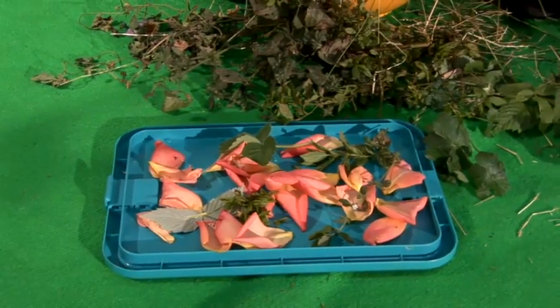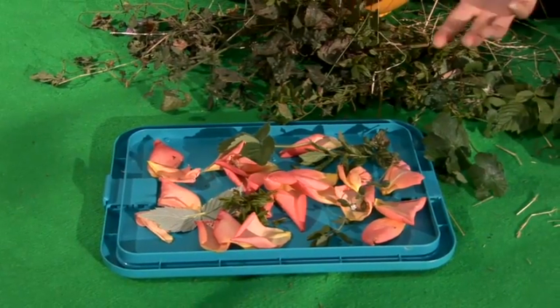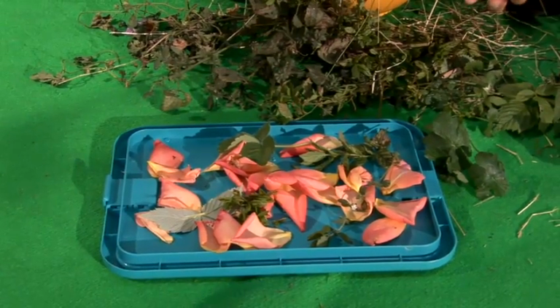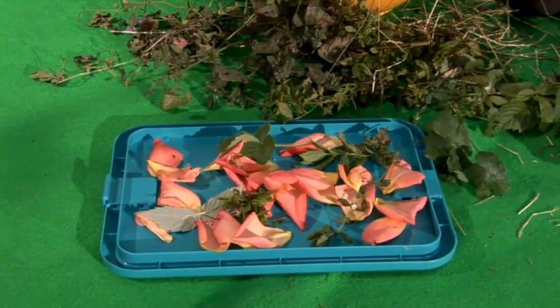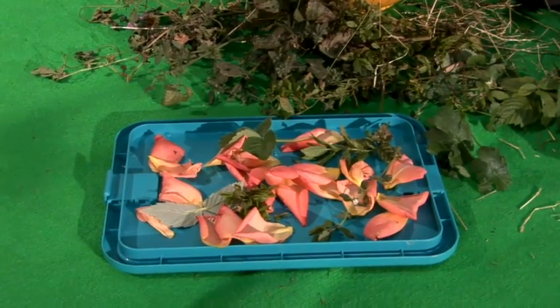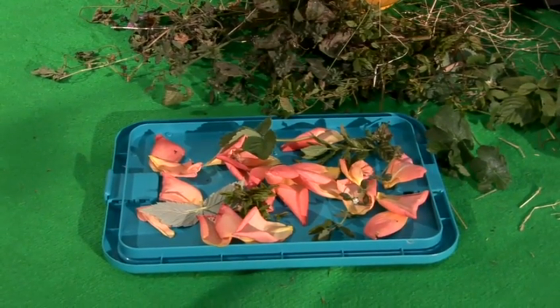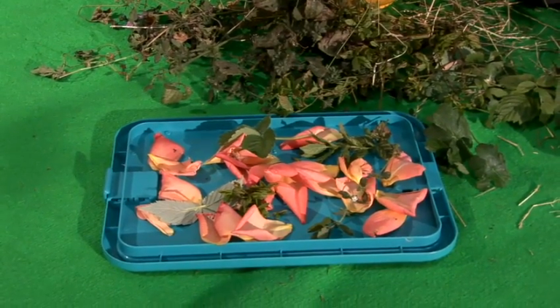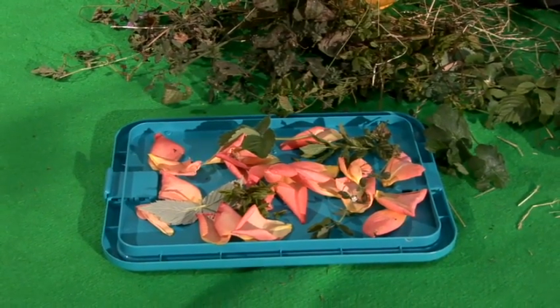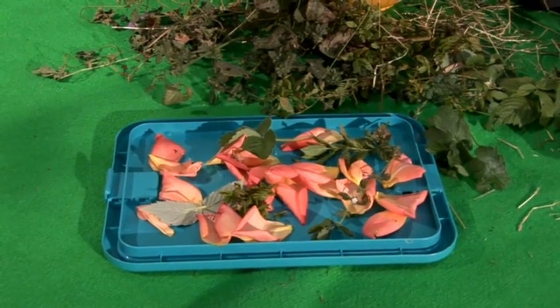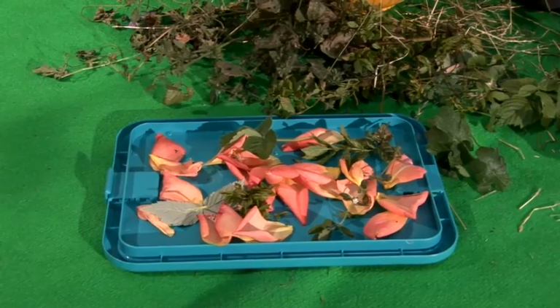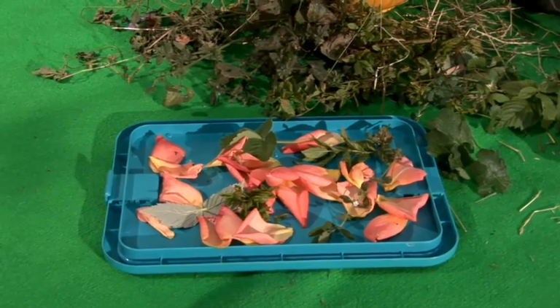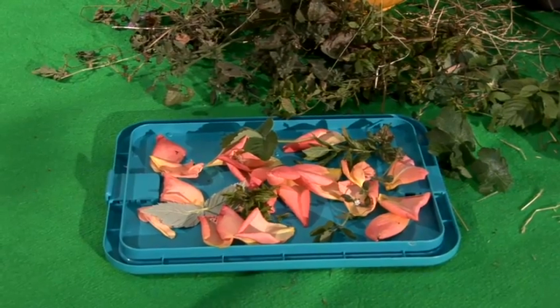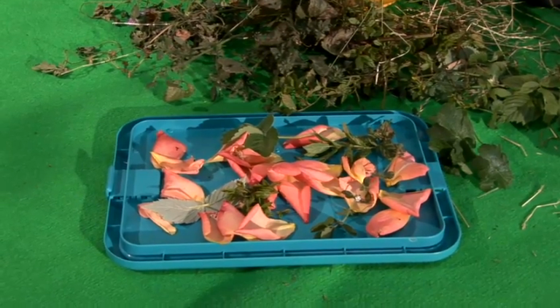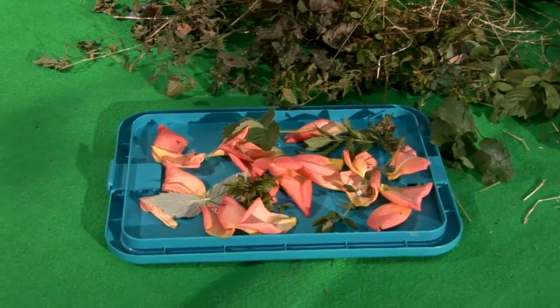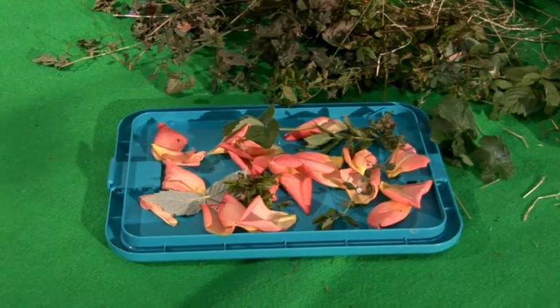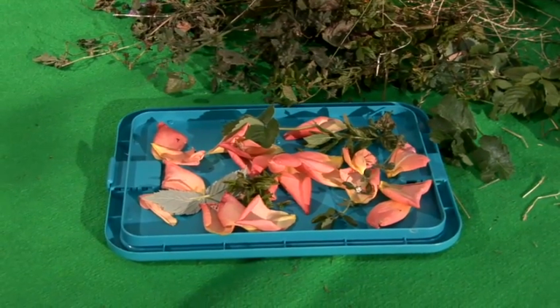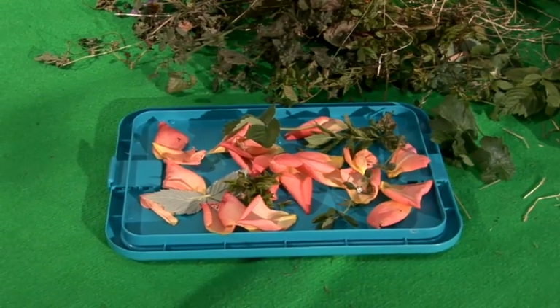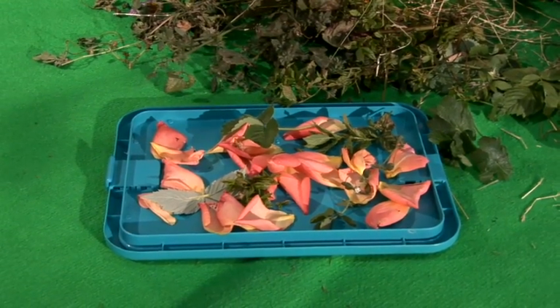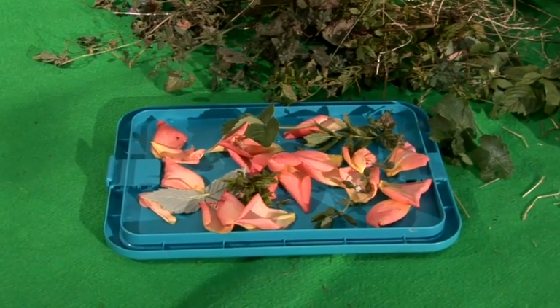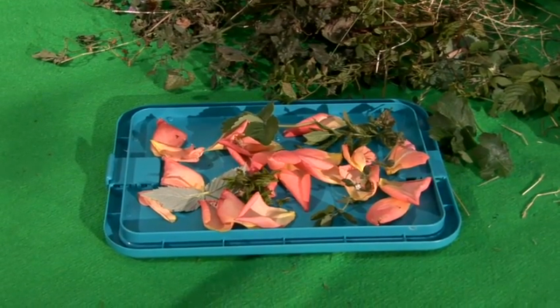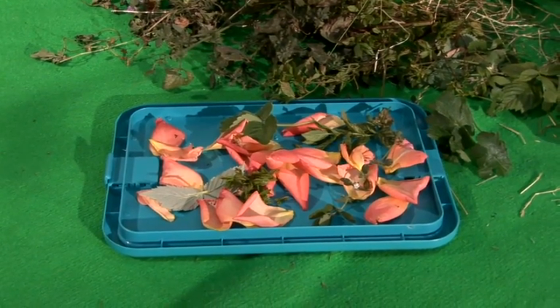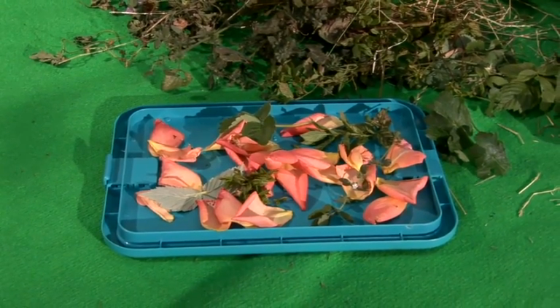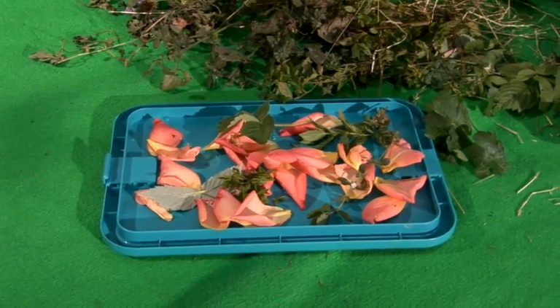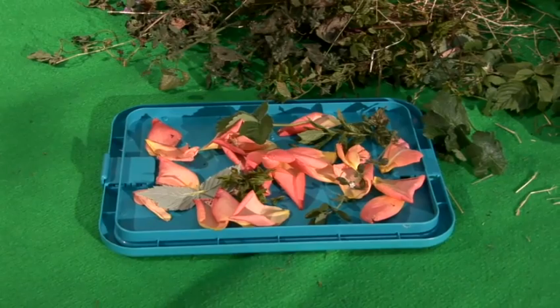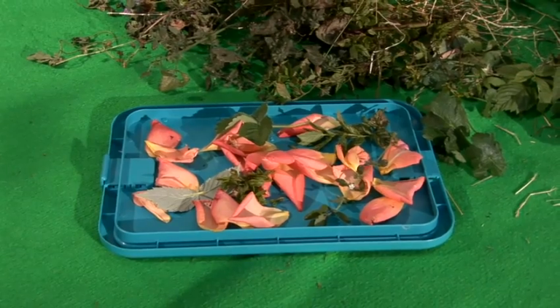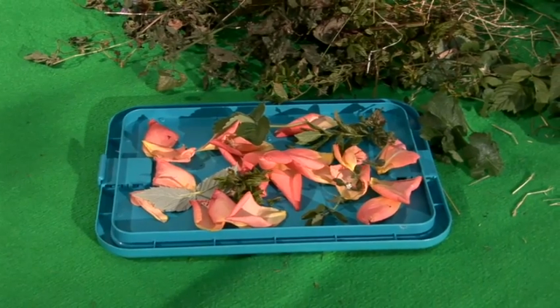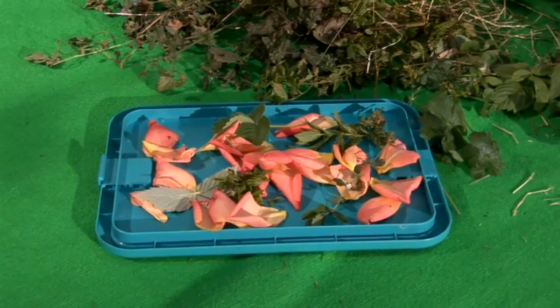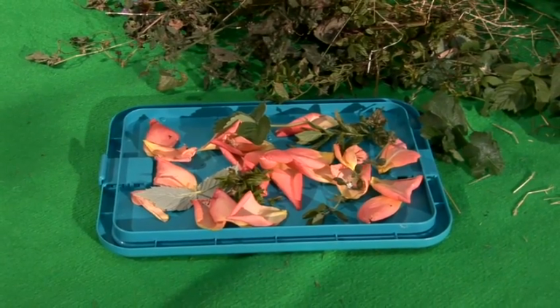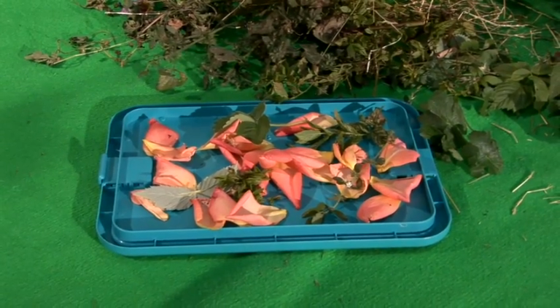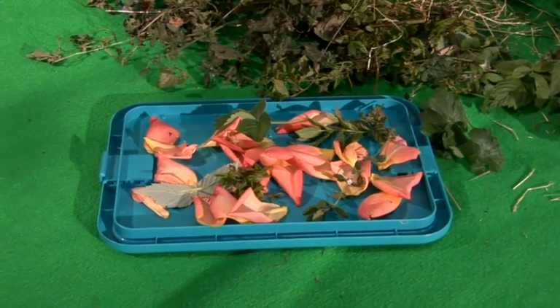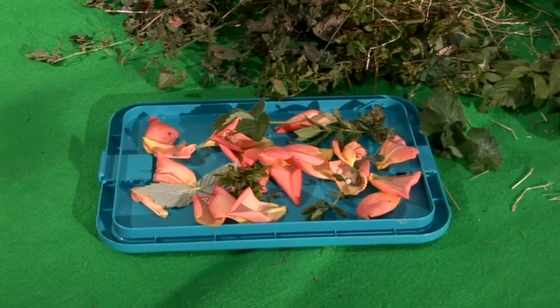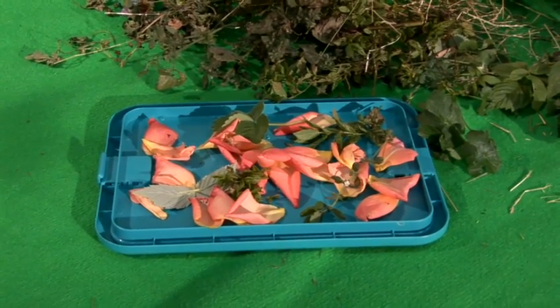With the stinging nettles, the best idea is to hang them up and leave them for about a week to dry till they go nice and dry and crispy. That way the sting goes and rabbits love nibbling off them, so you can hang them in the run.